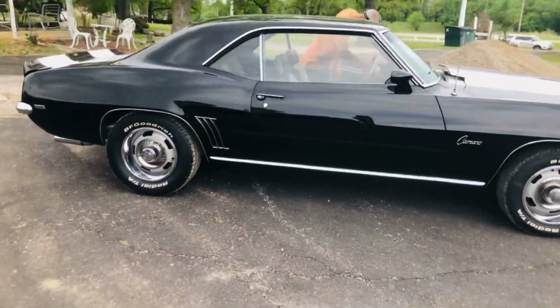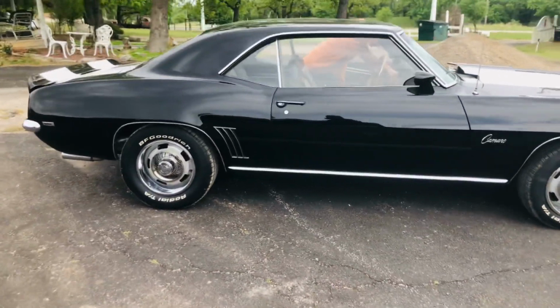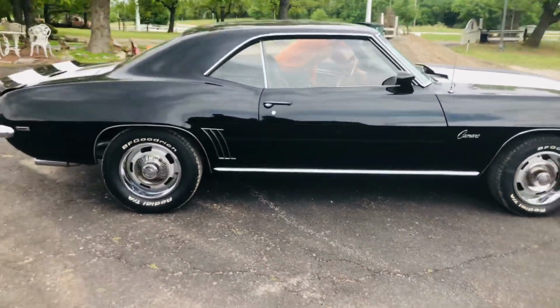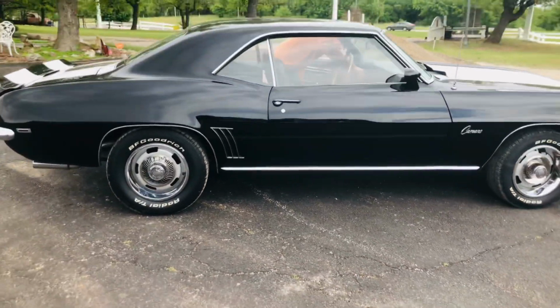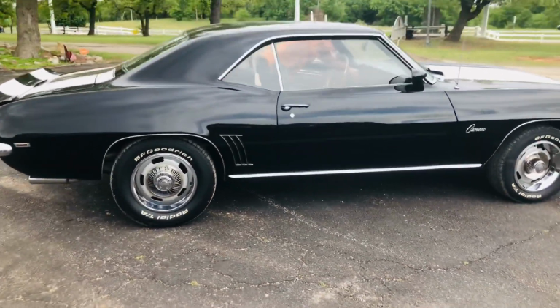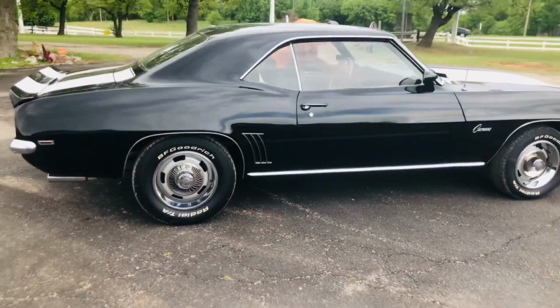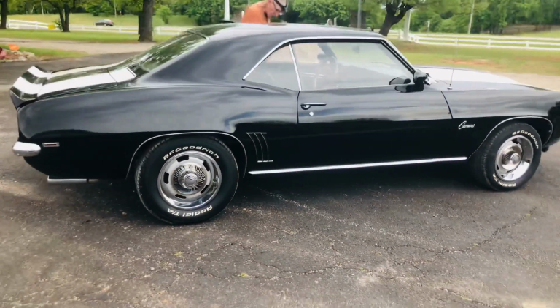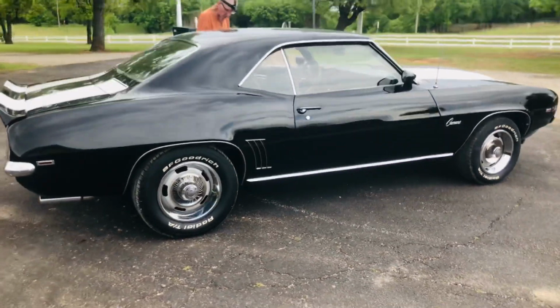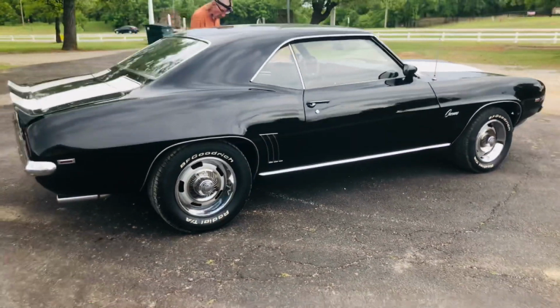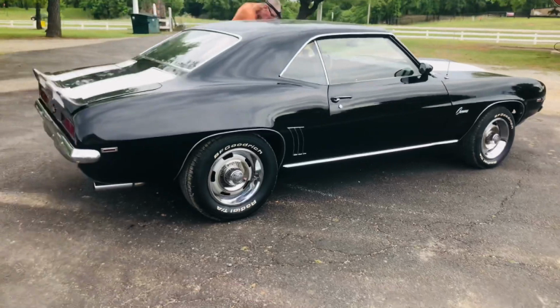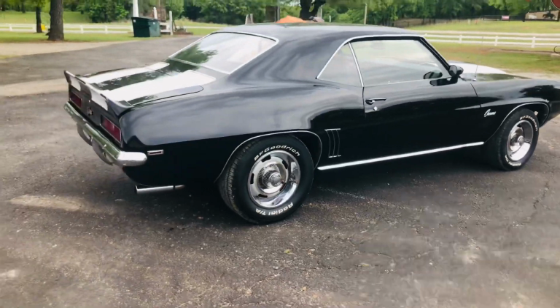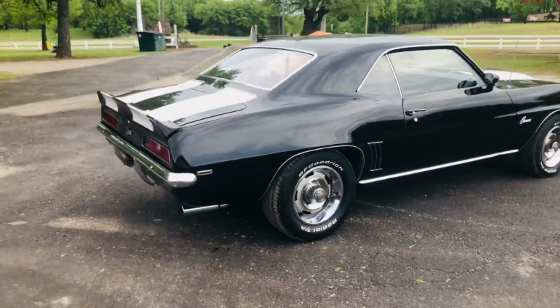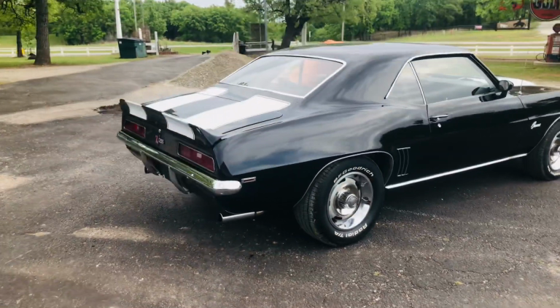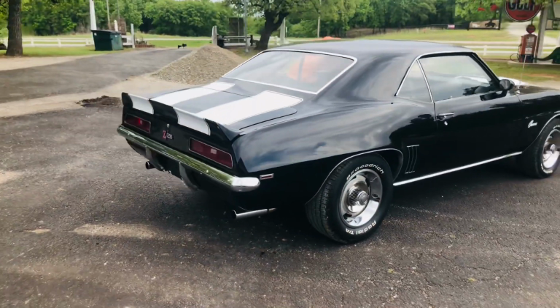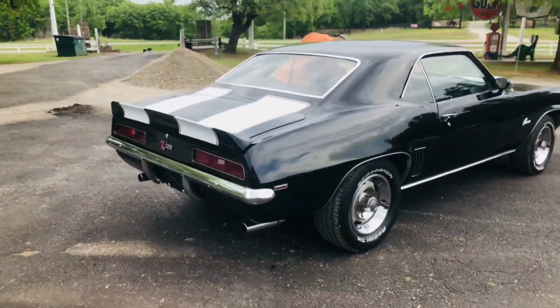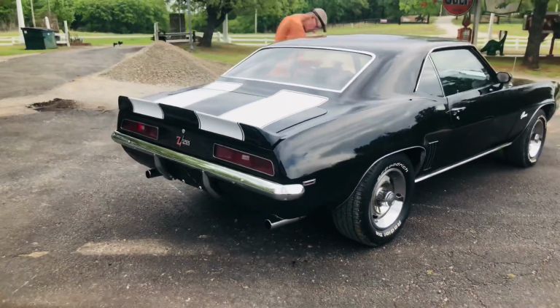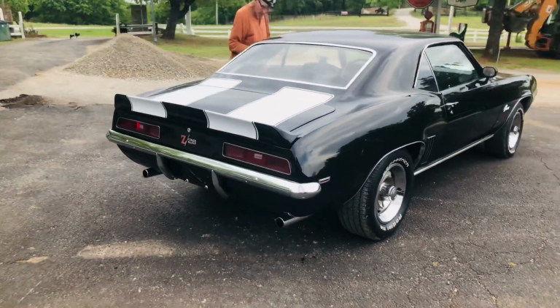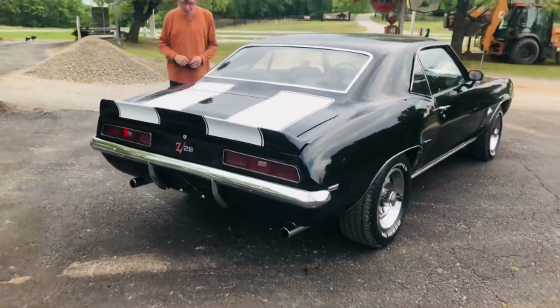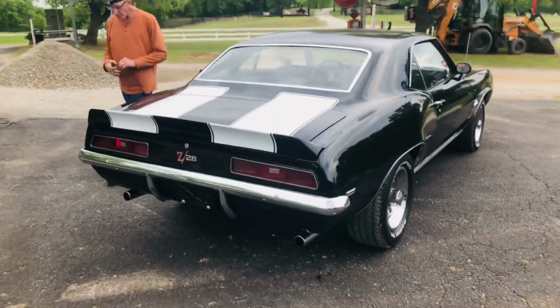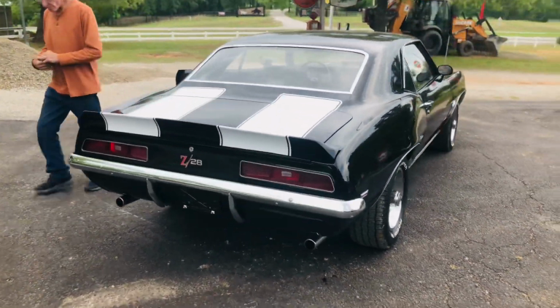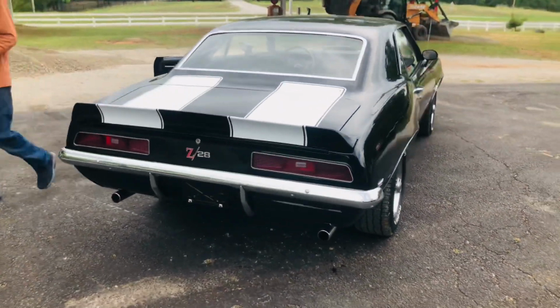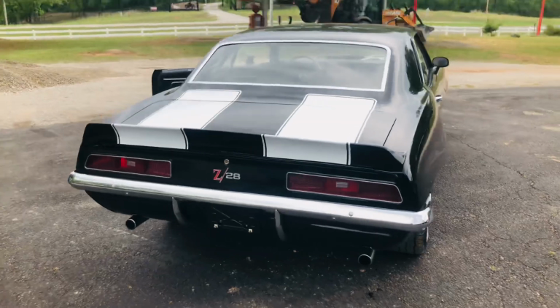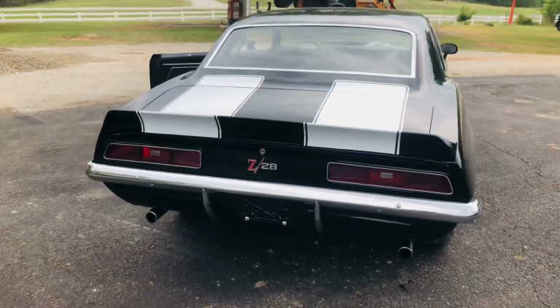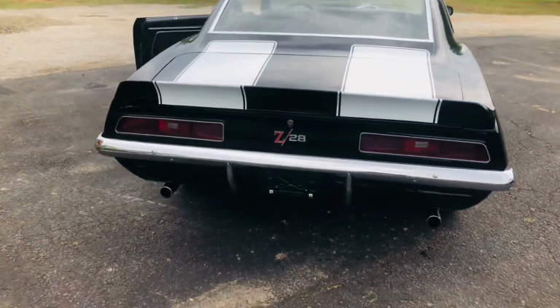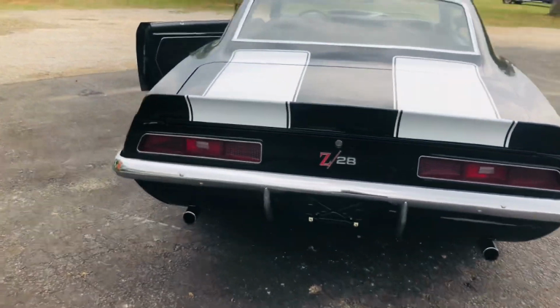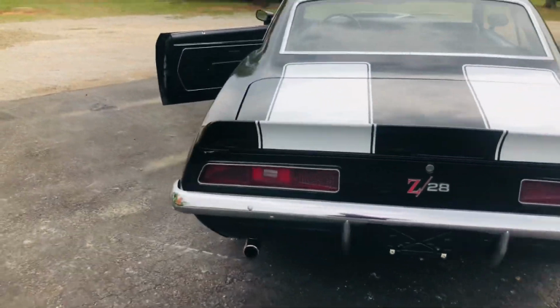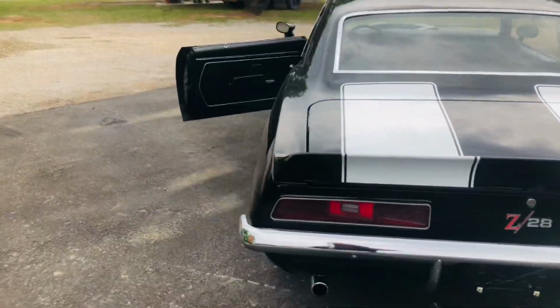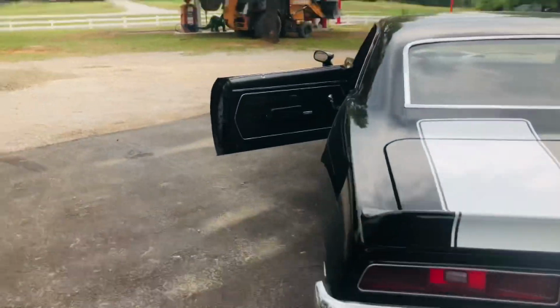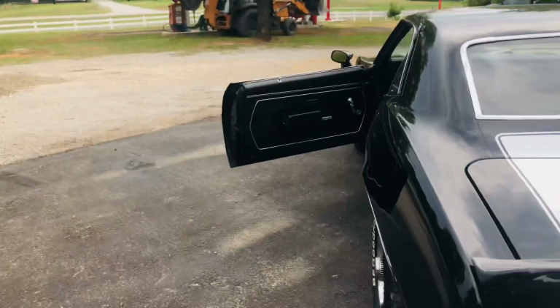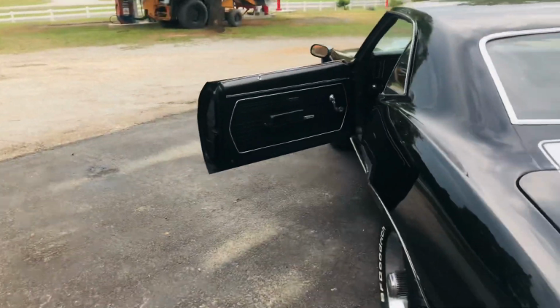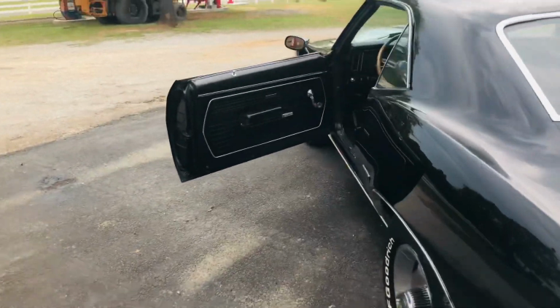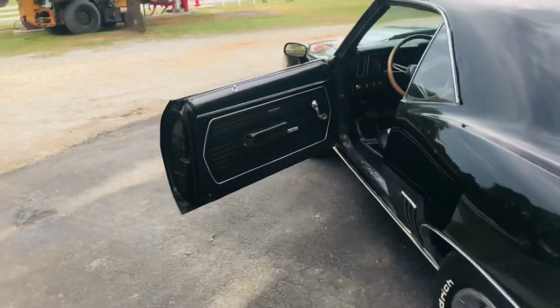We have BF Goodrich Radial T/A's with 15-inch rally wheels. Nice chrome, super slick paint, super super solid with all one-piece new floor pan.